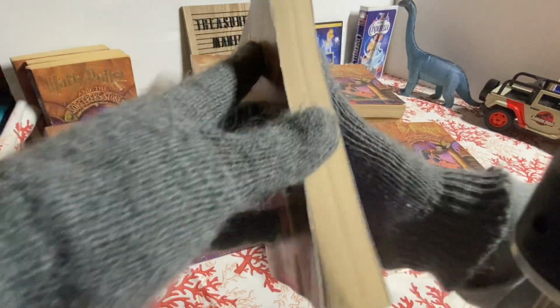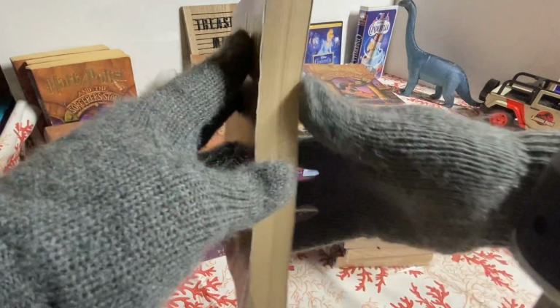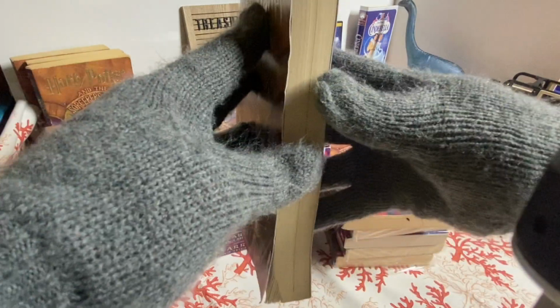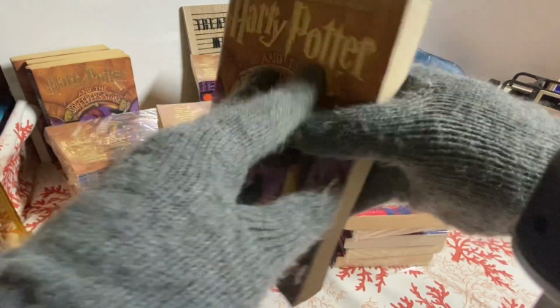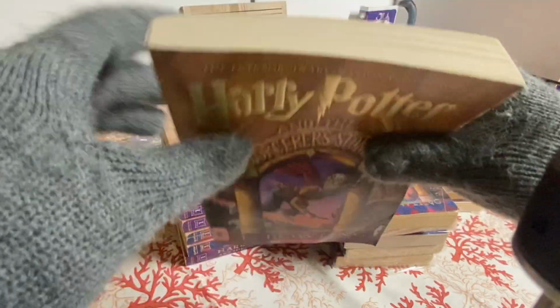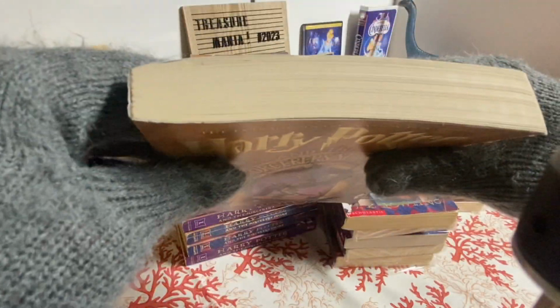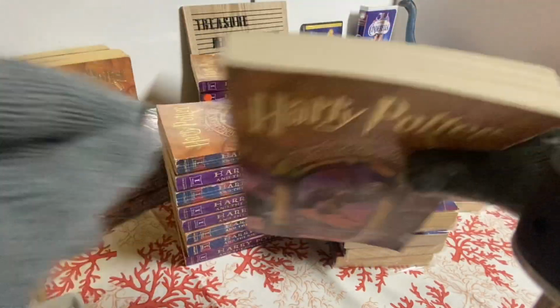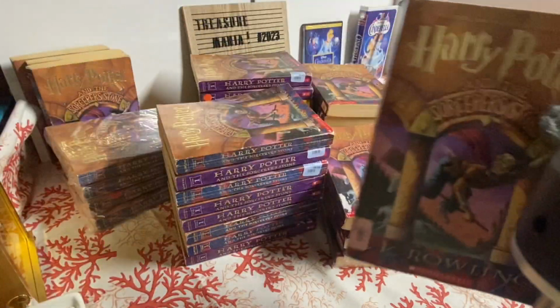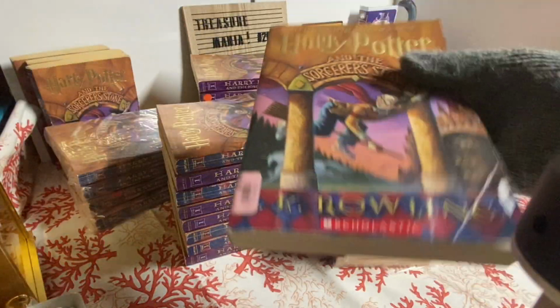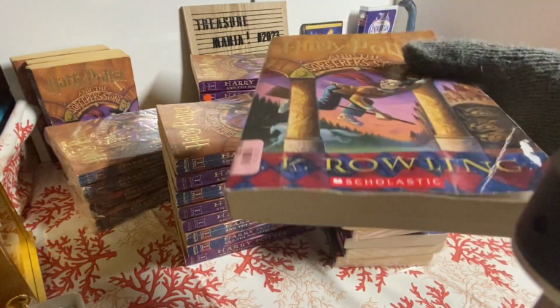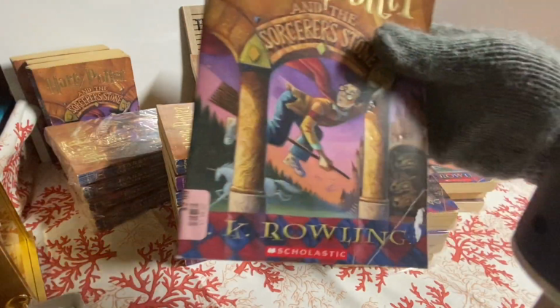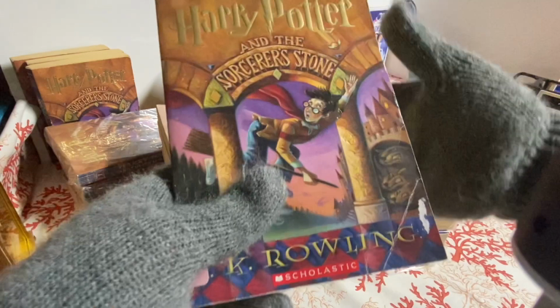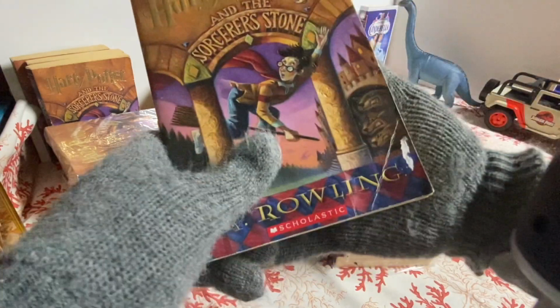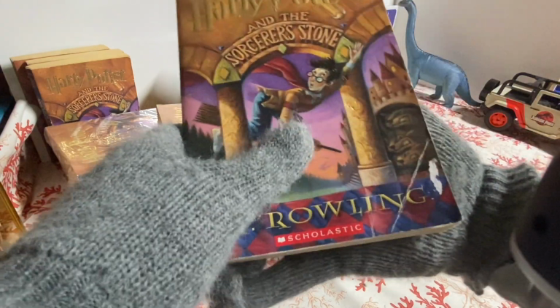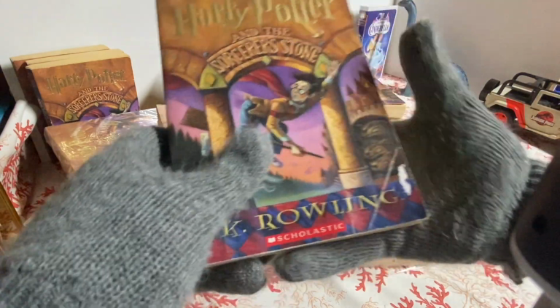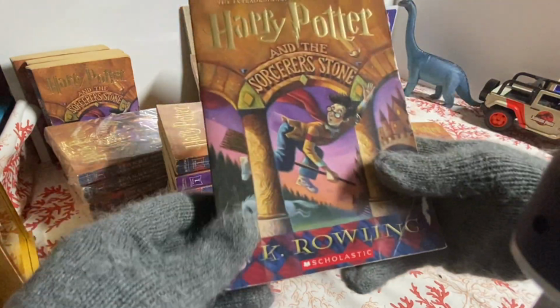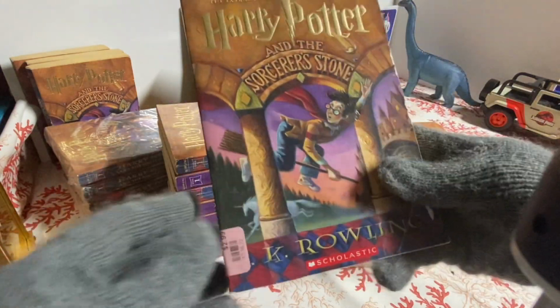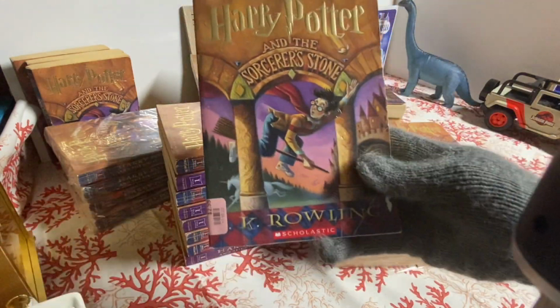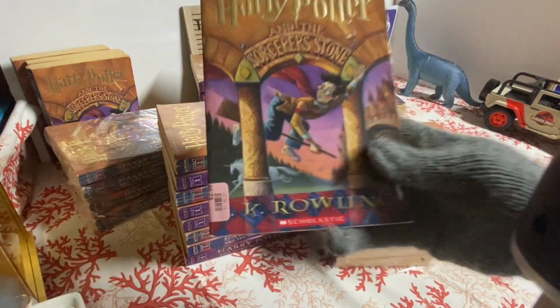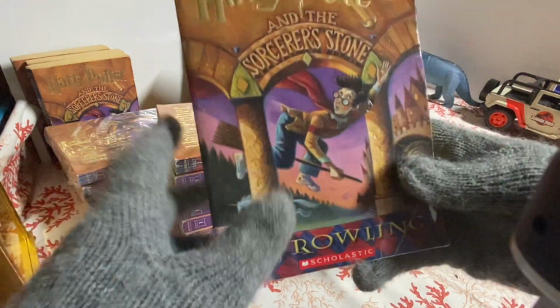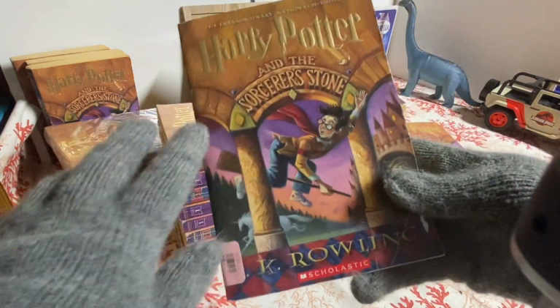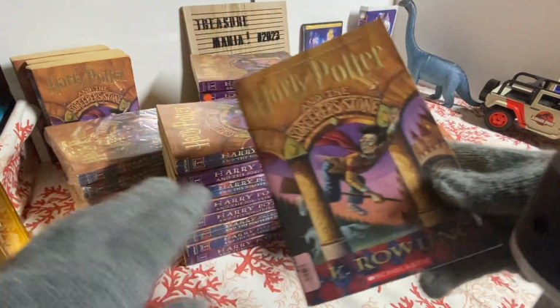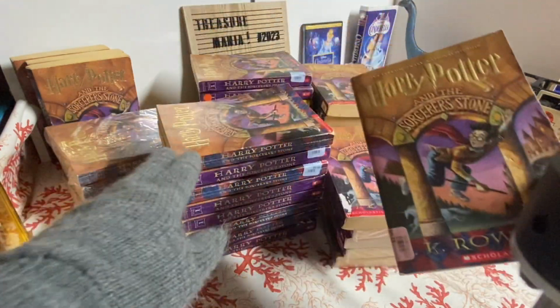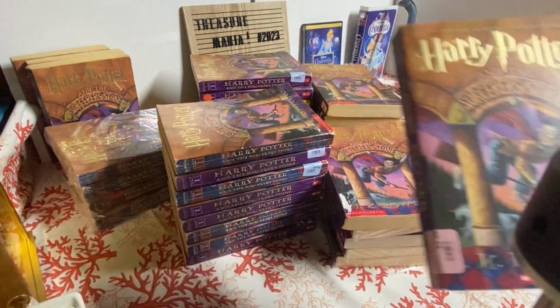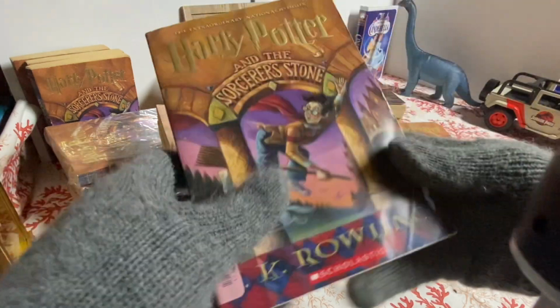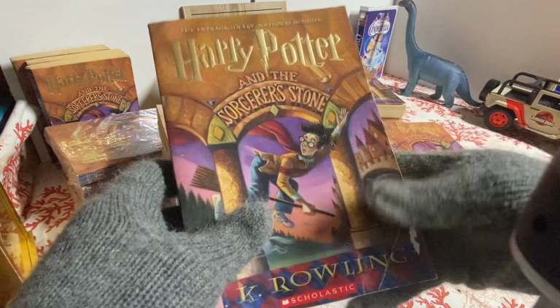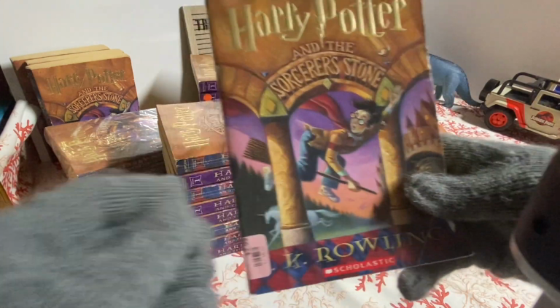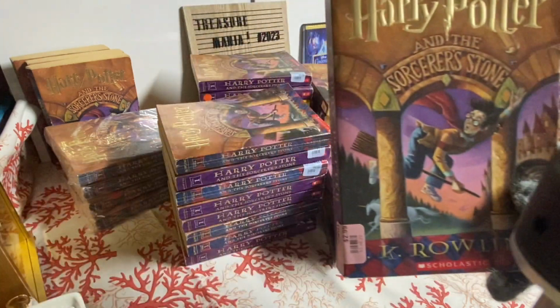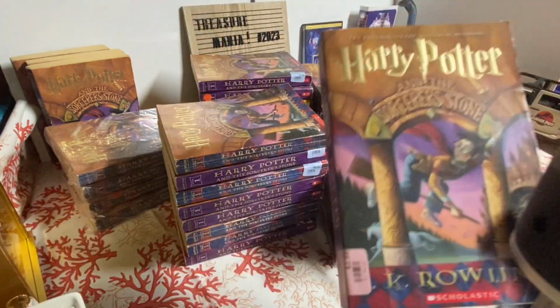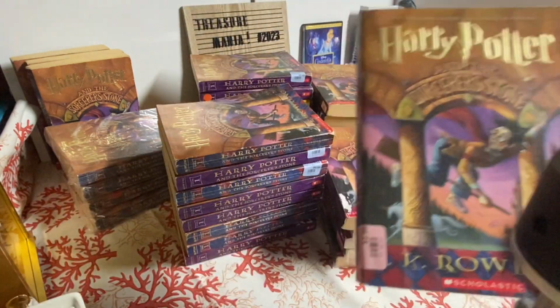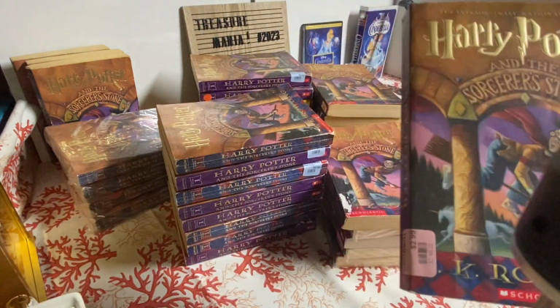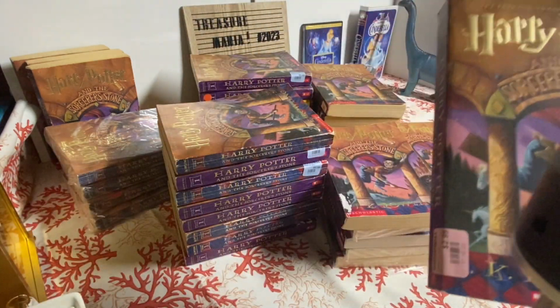These pages actually look more new — I think these are the newer editions of the first book, Harry Potter and the Sorcerer's Stone. They're all Harry Potter and the Sorcerer's Stone right here. In my next video on the Harry Potter books I'm going to show the second book.